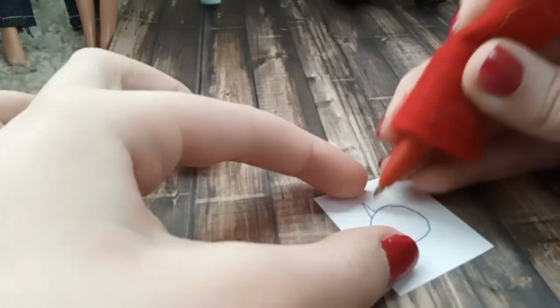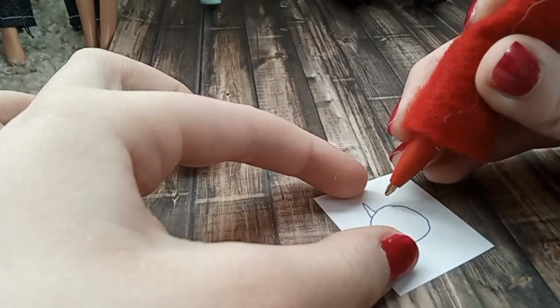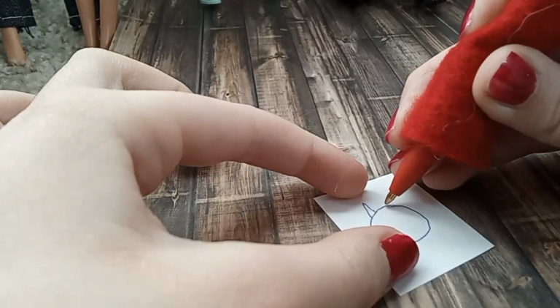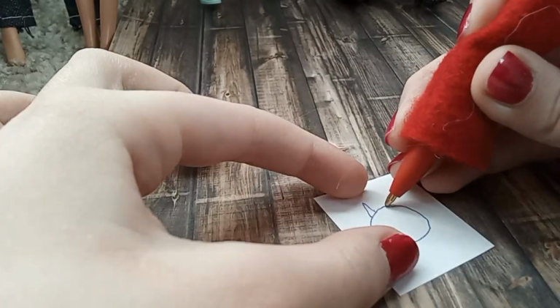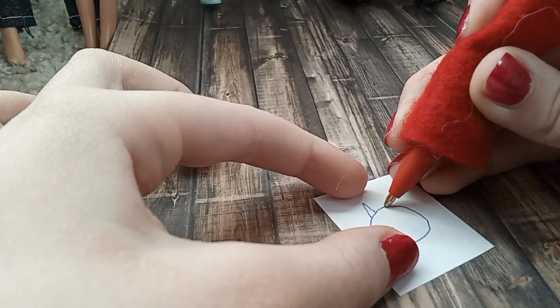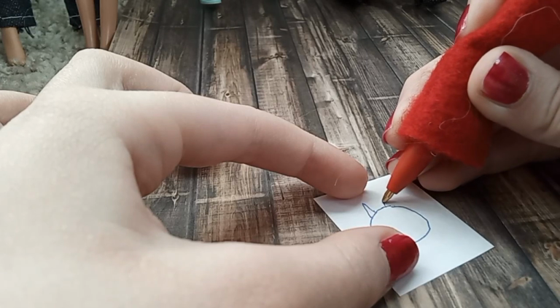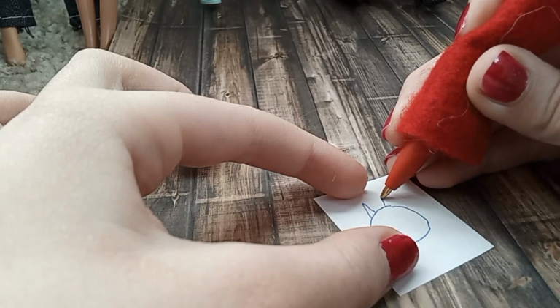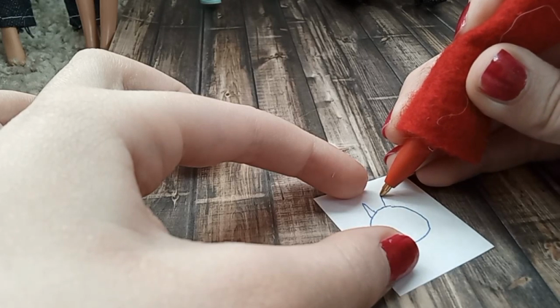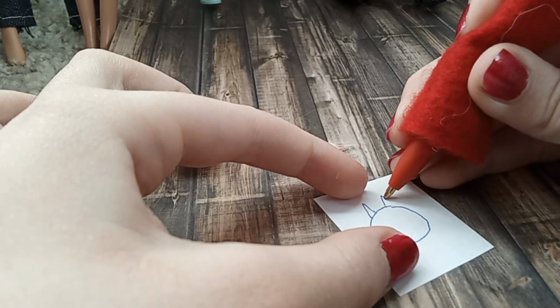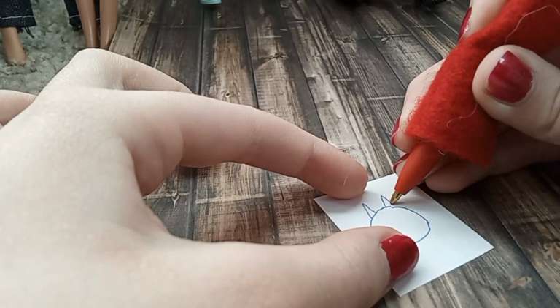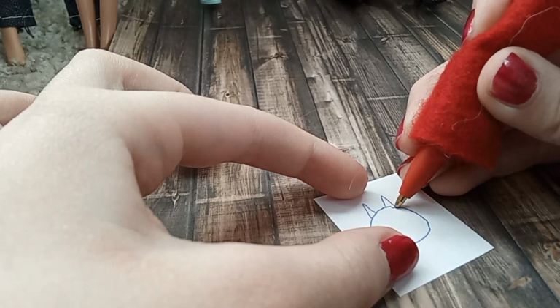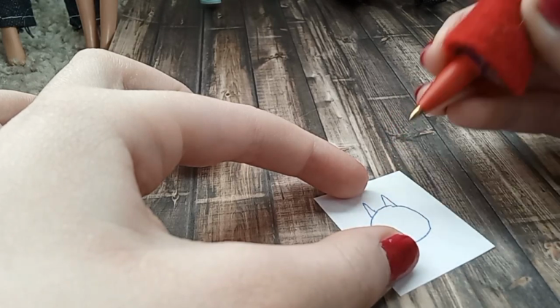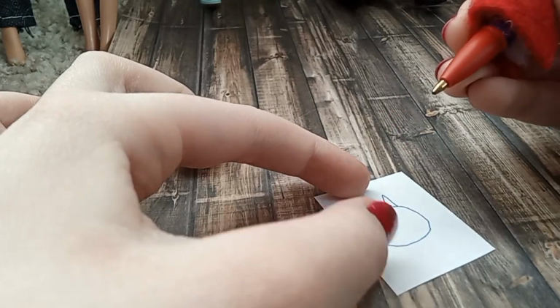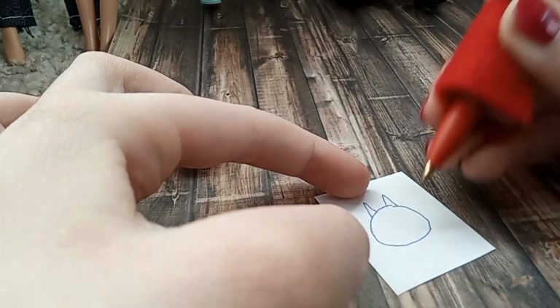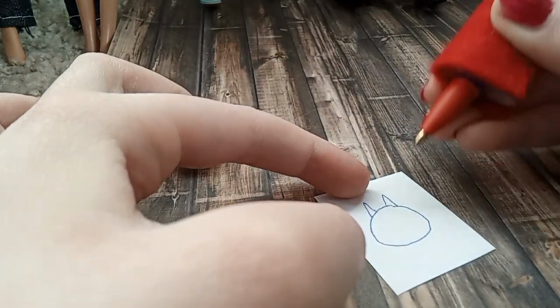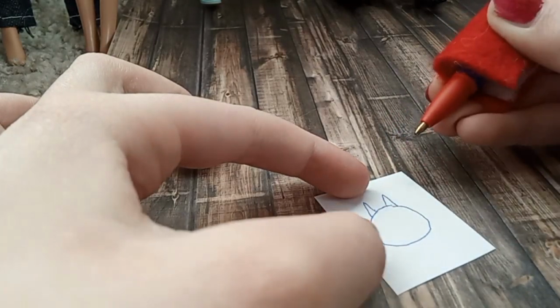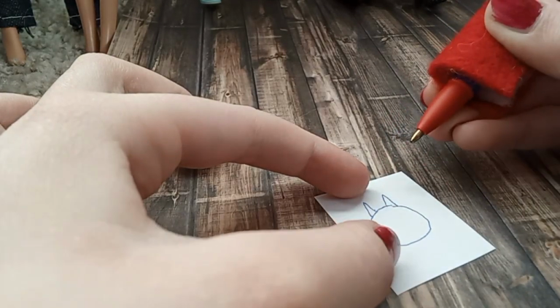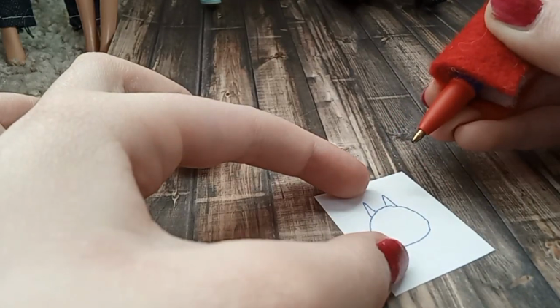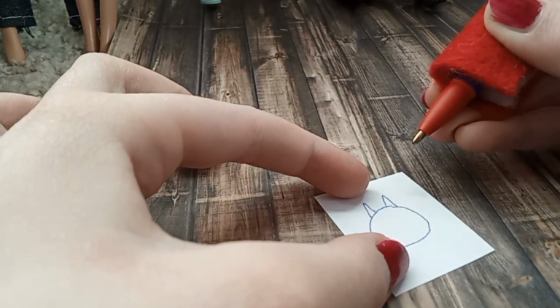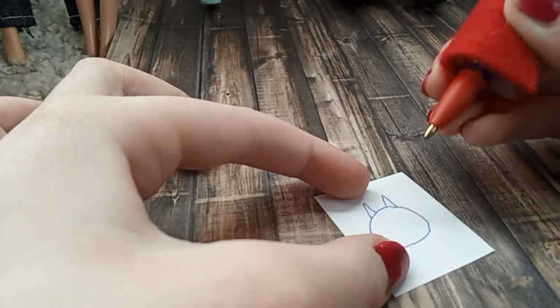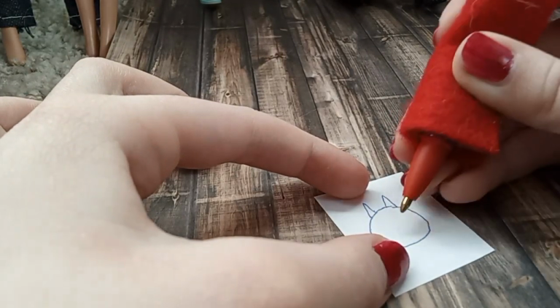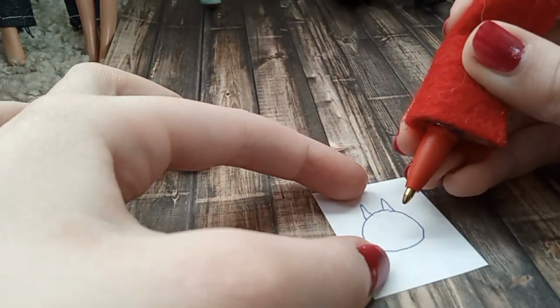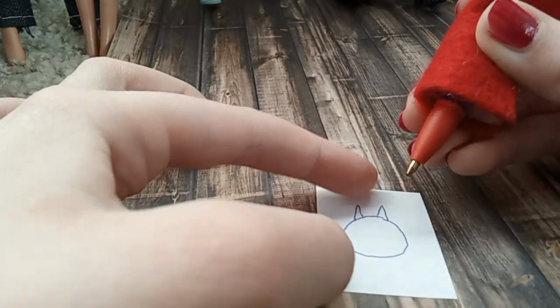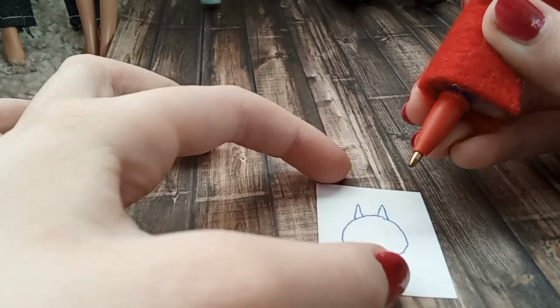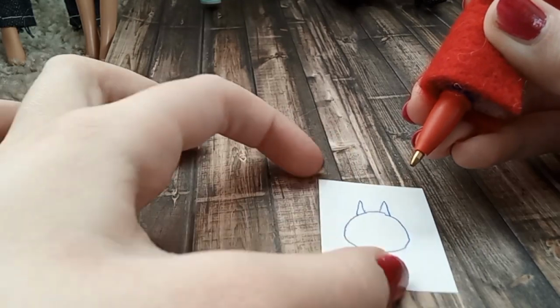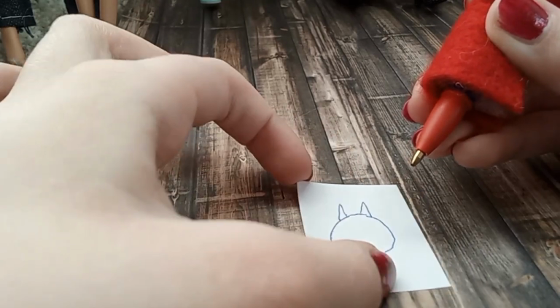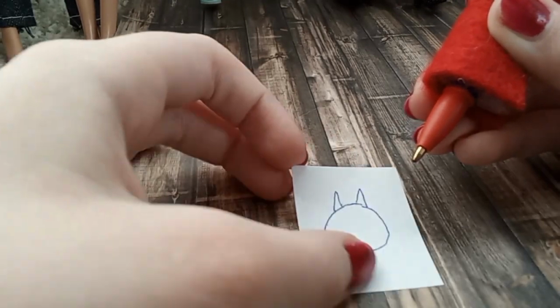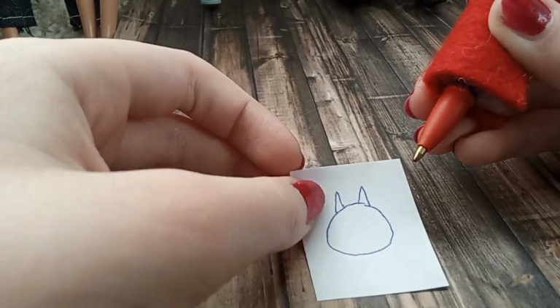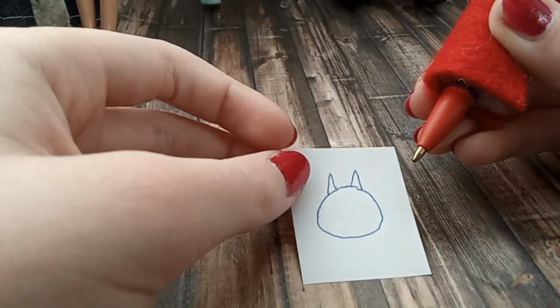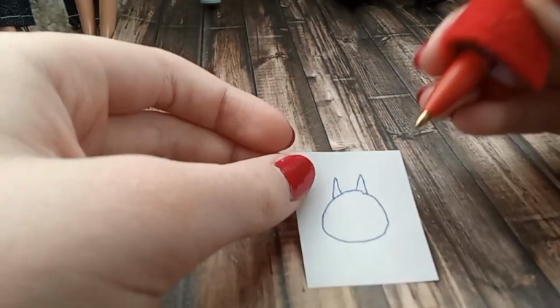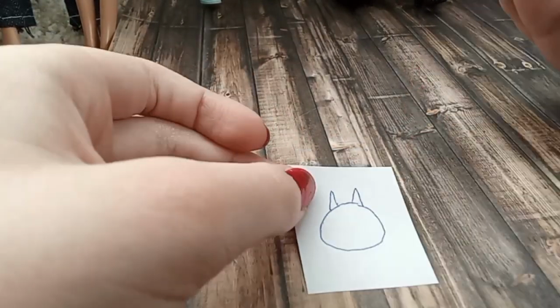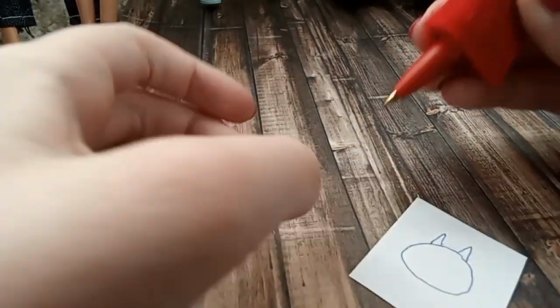Oh guys, if you're wondering, the cat is blue because I'm making a blue cat. I feel like the ears are too small, but I'm not going to change them.